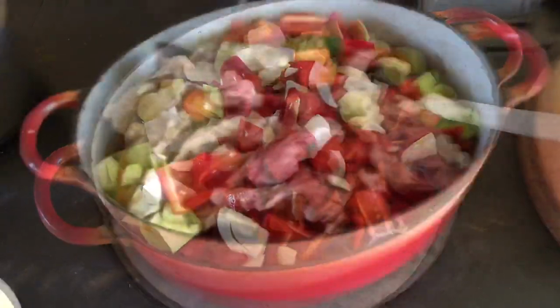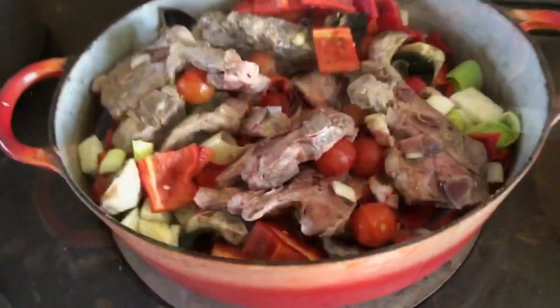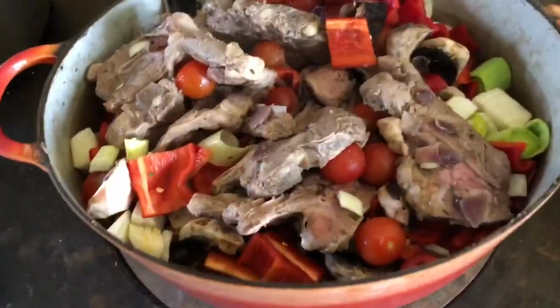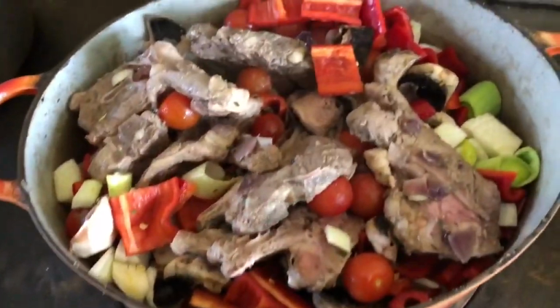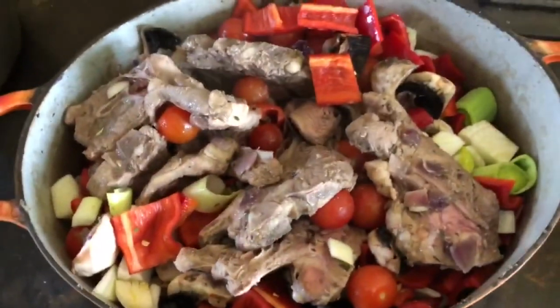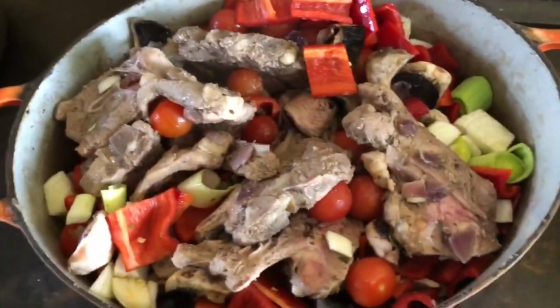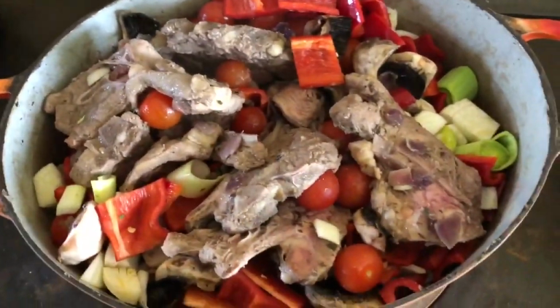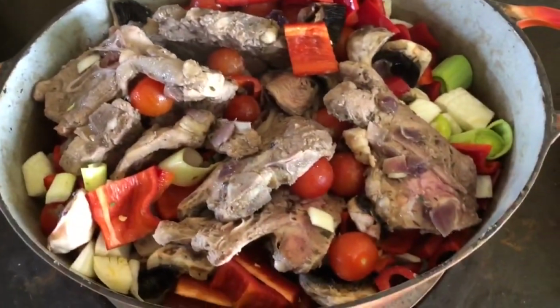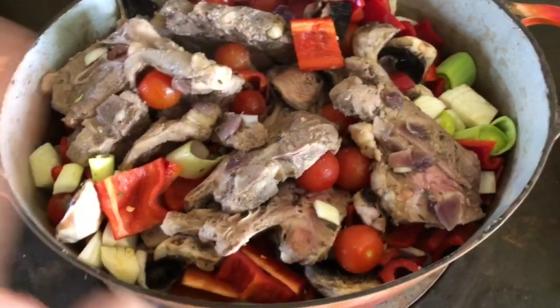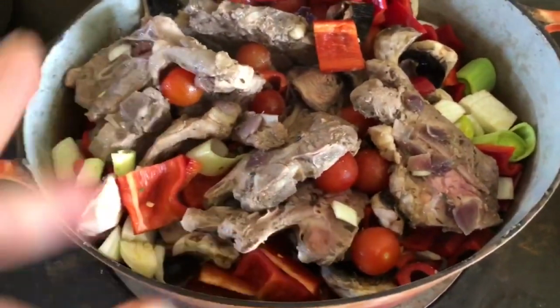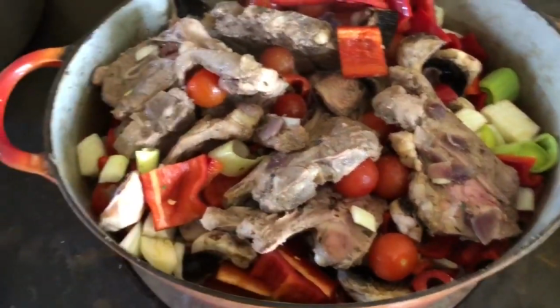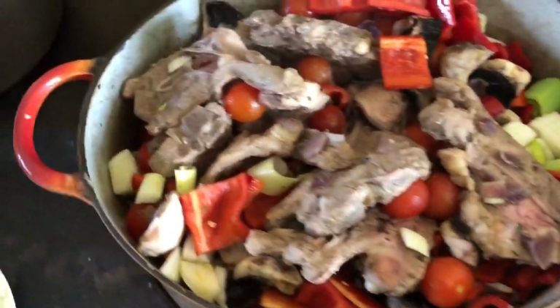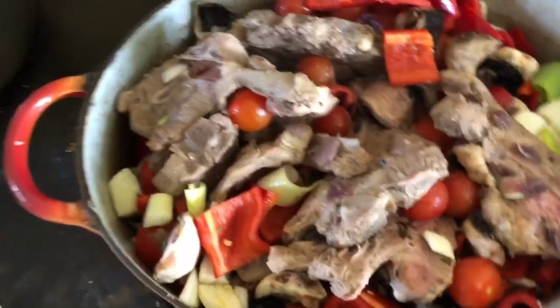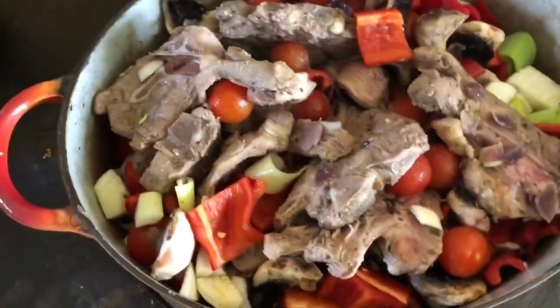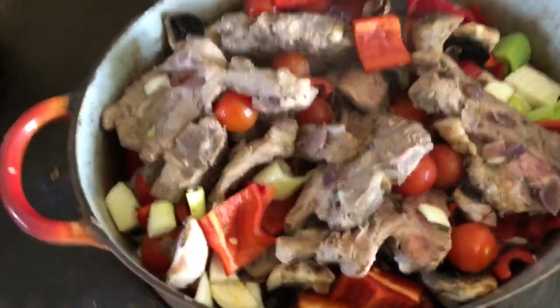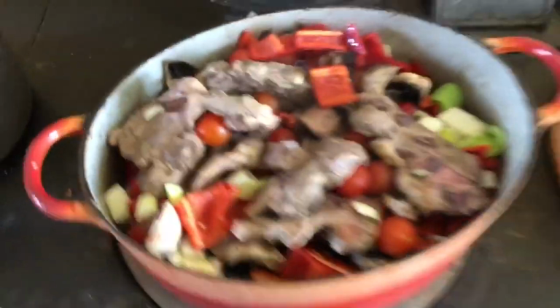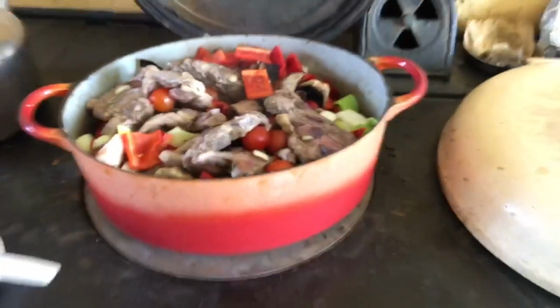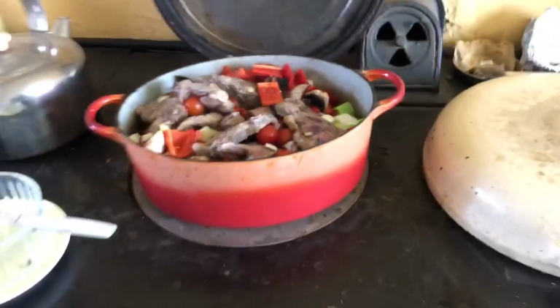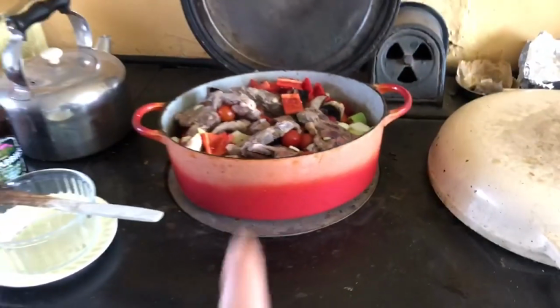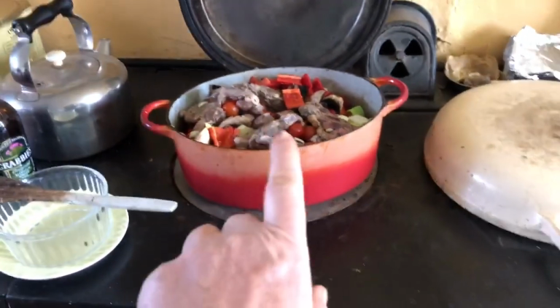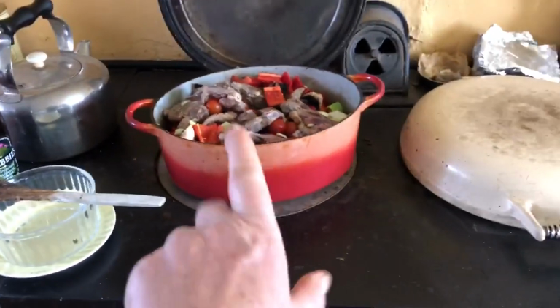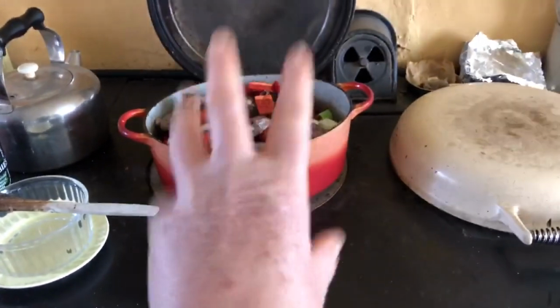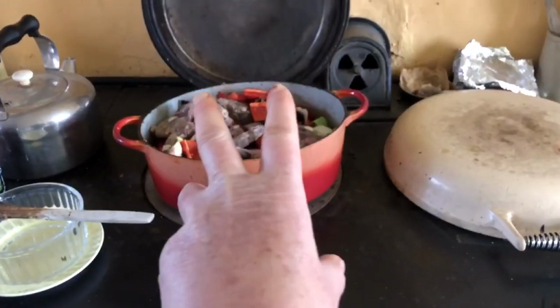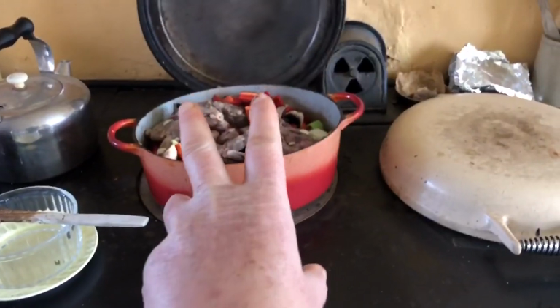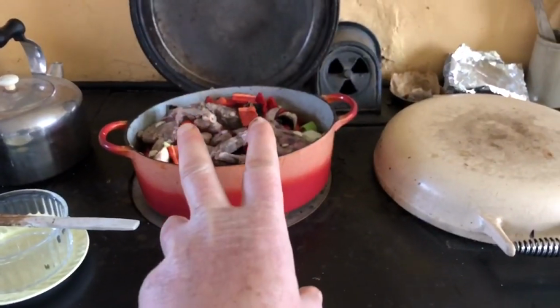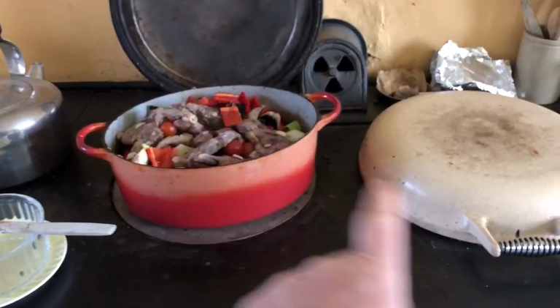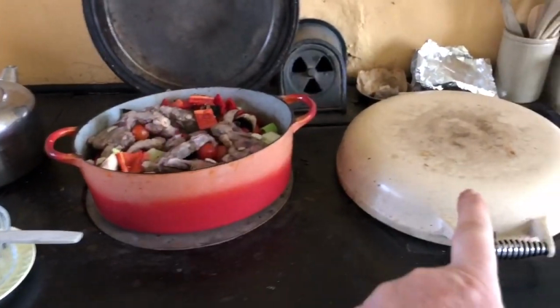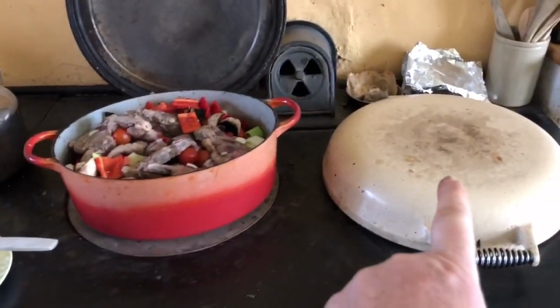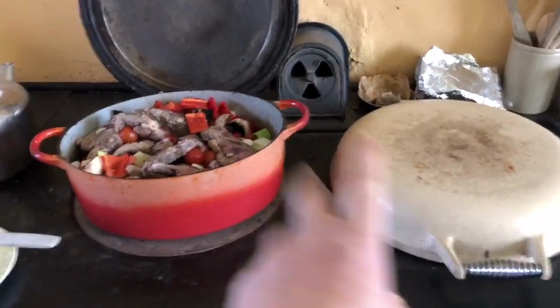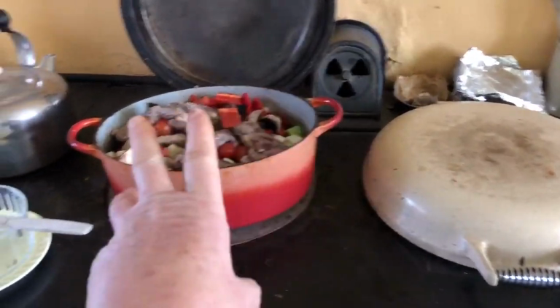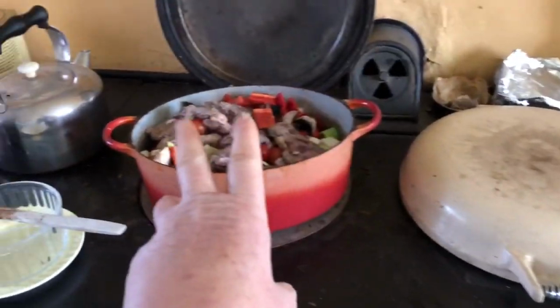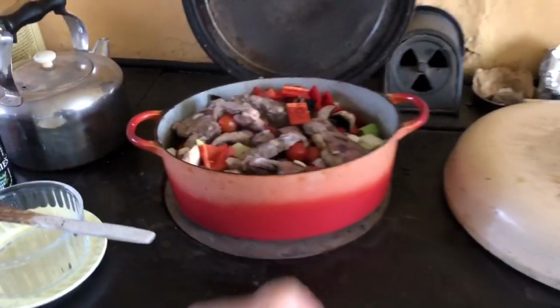I've stirred in all the vegetables. The meat's kind of had its pre-cook. This is on the left hand — the hot ring of the AGA. This is the simmering ring and this is the hot ring.